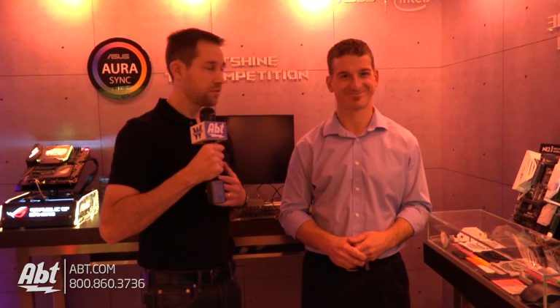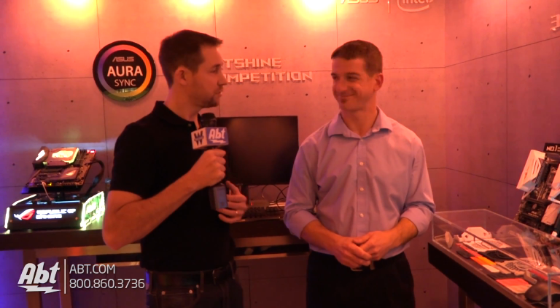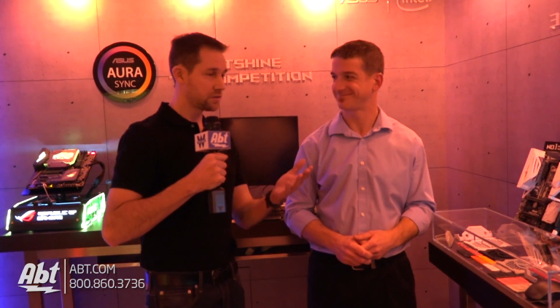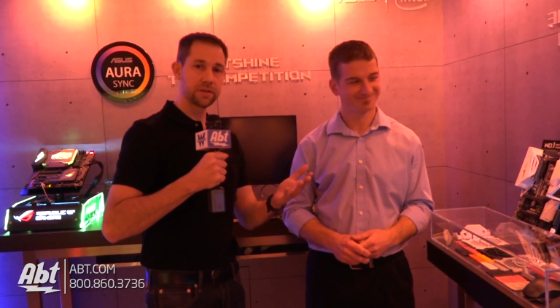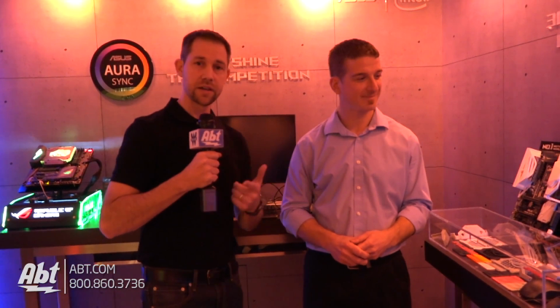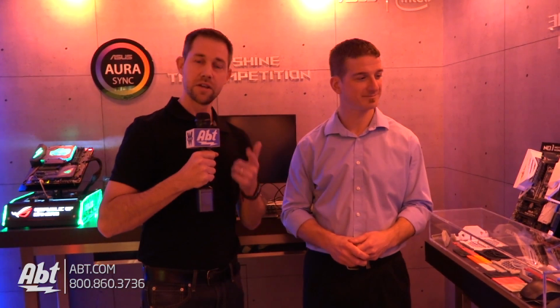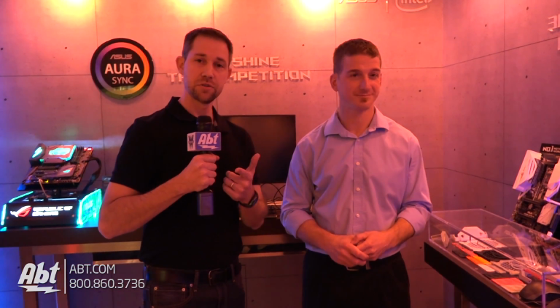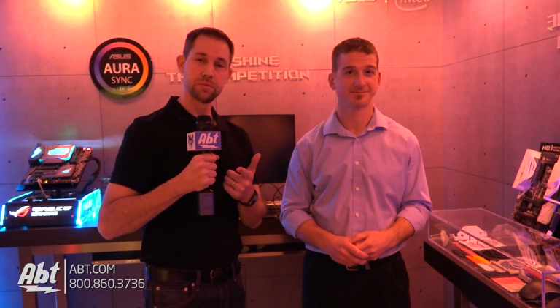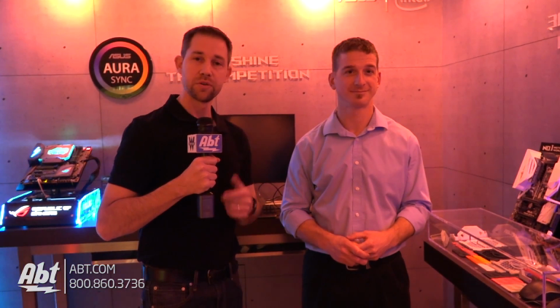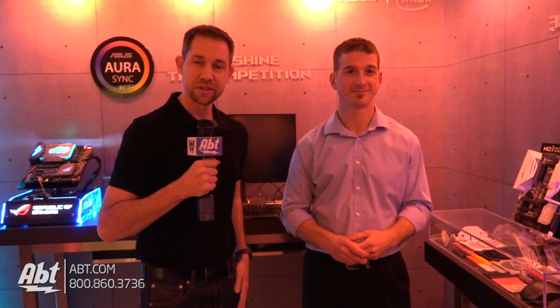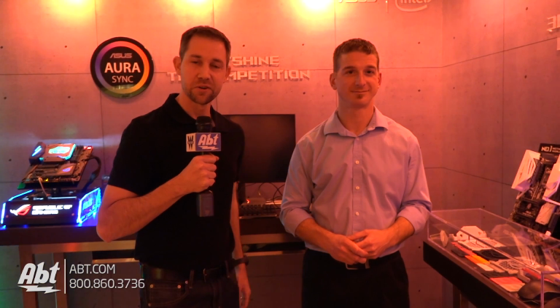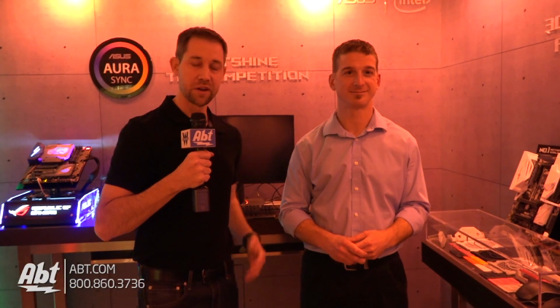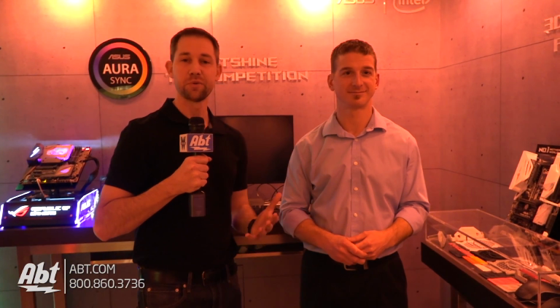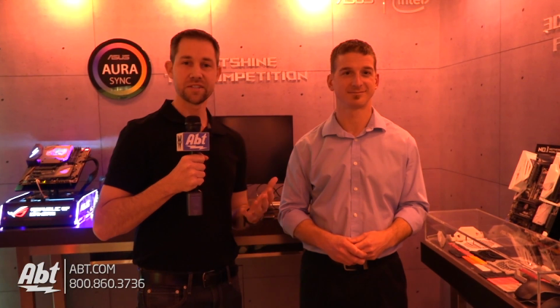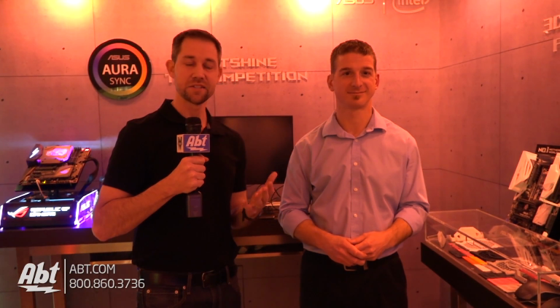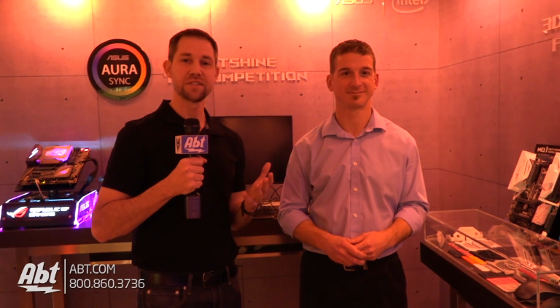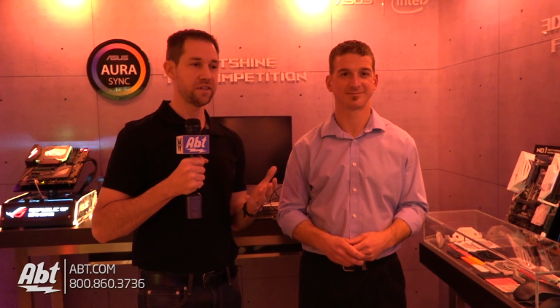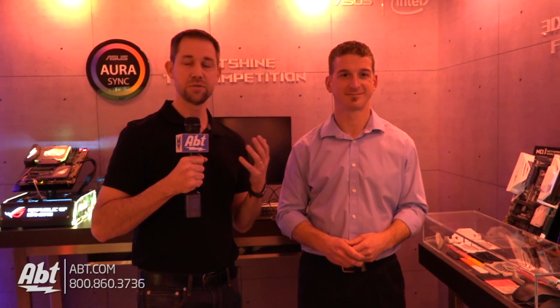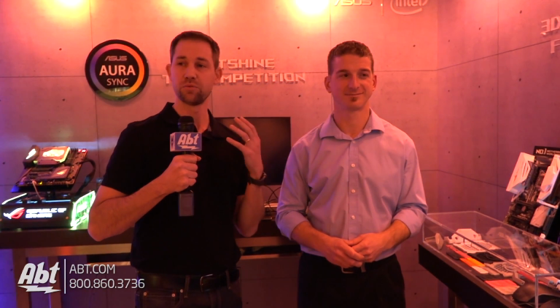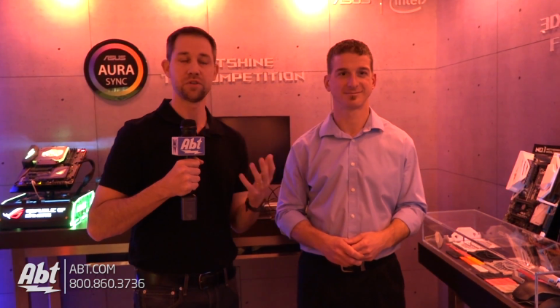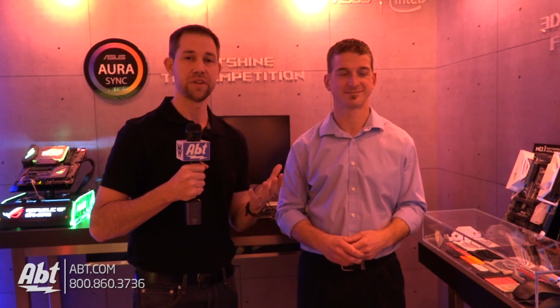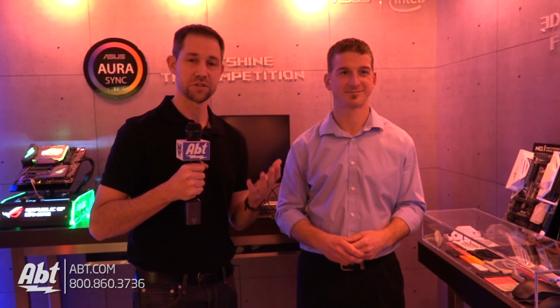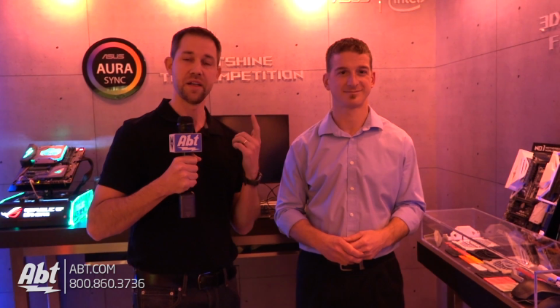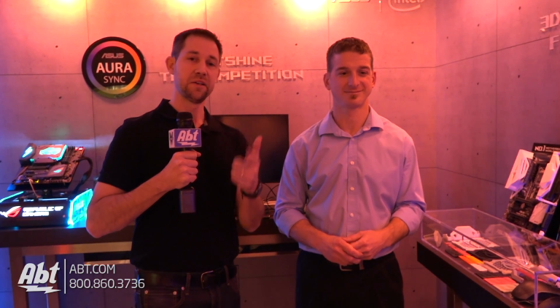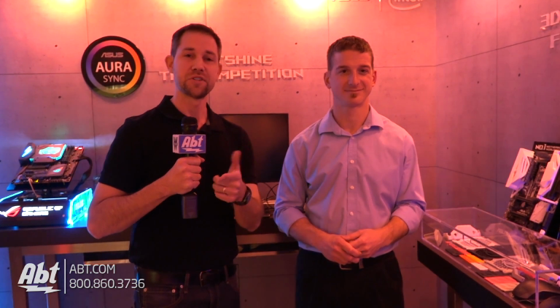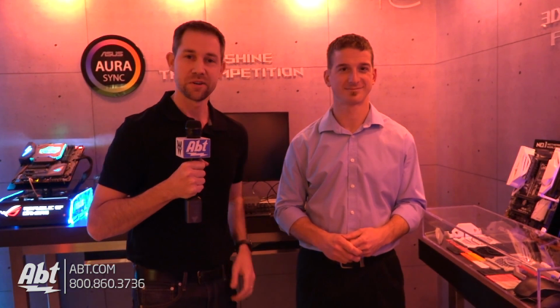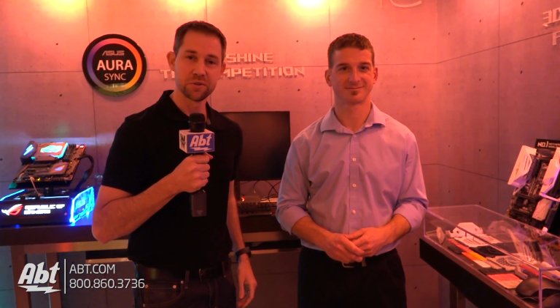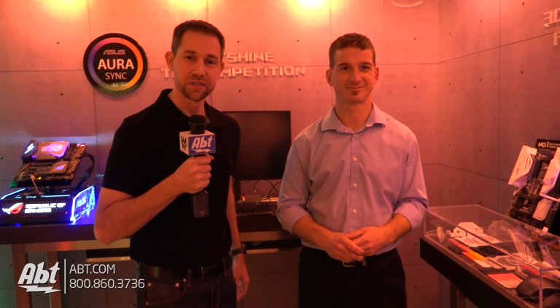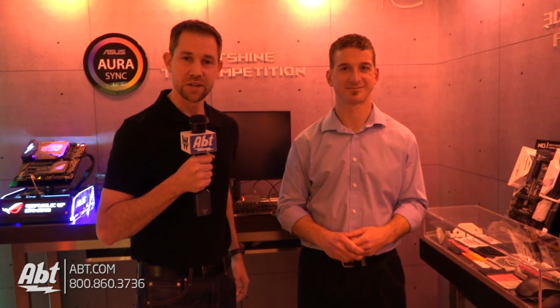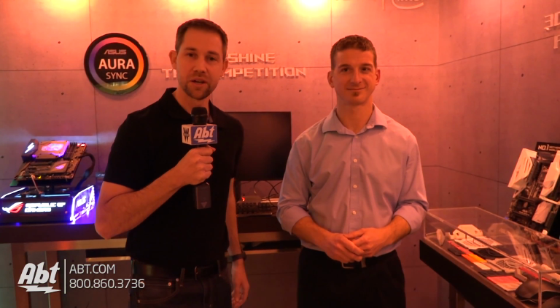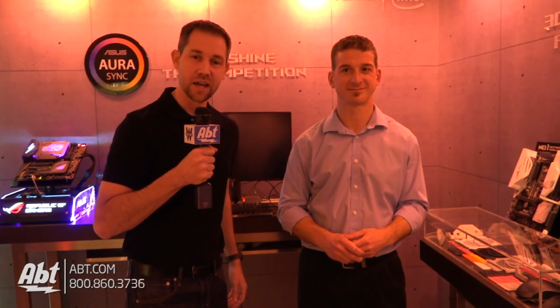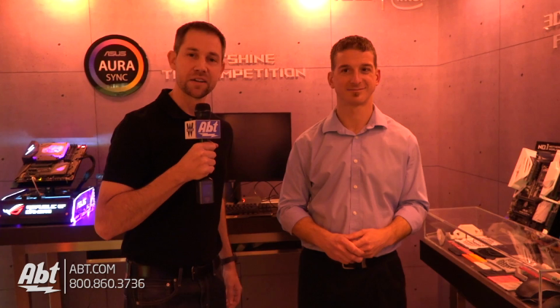Jeff, thank you for telling us all about that. Guys, make sure you subscribe to our YouTube channel to stay current on everything we're looking at at CES 2017. ASUS has some really cool things here, so make sure you check those out. And also, don't forget to check us out at blog.apt.com.